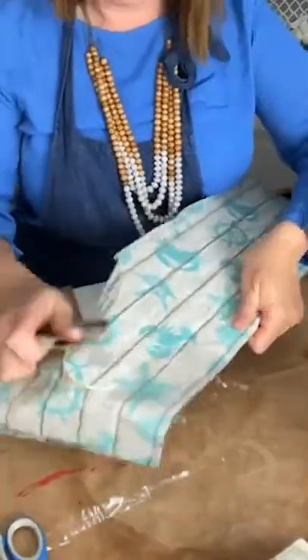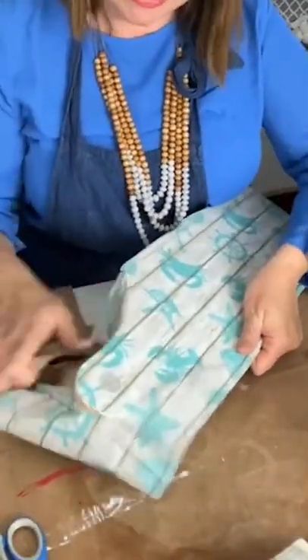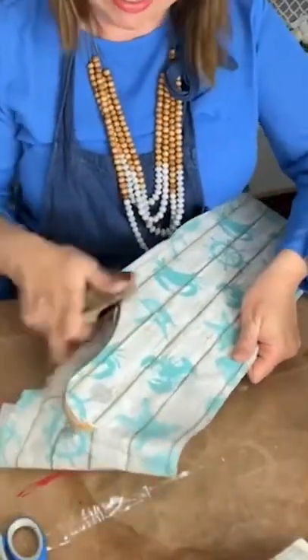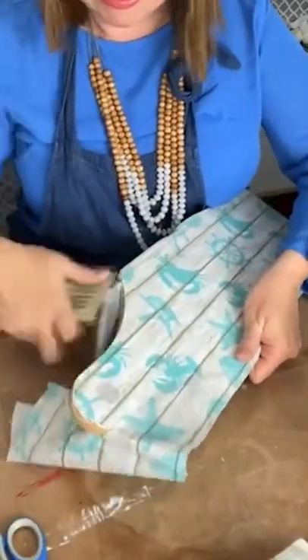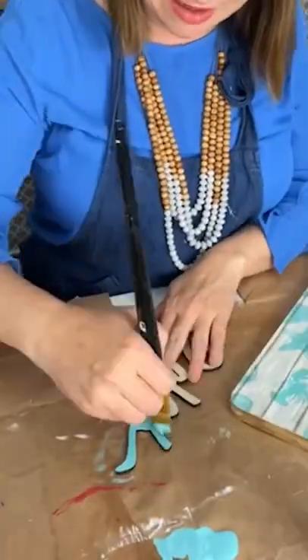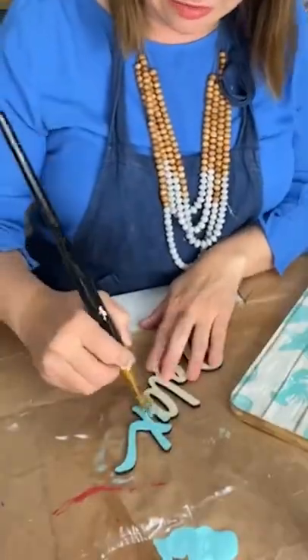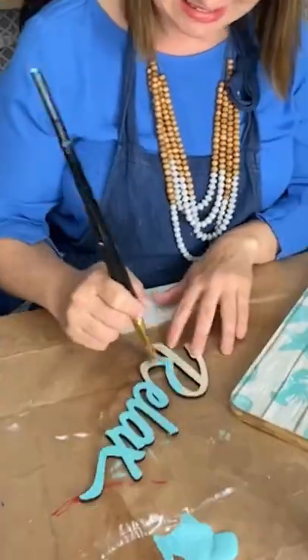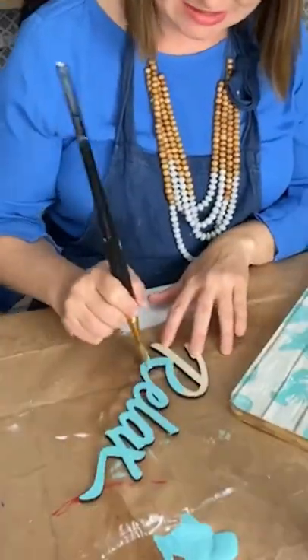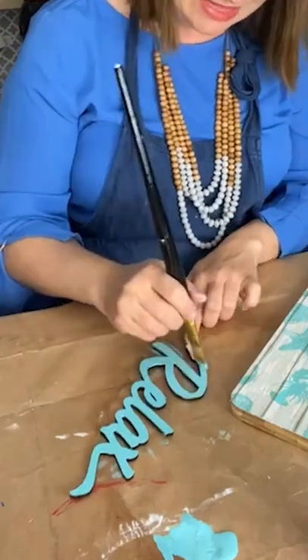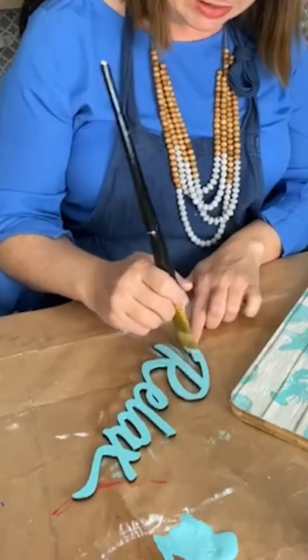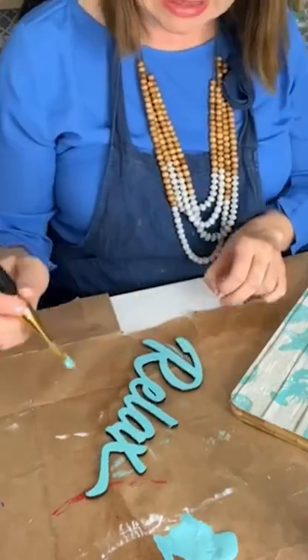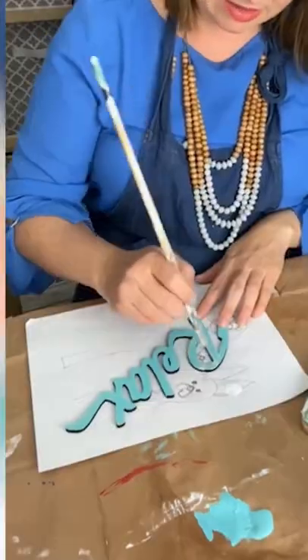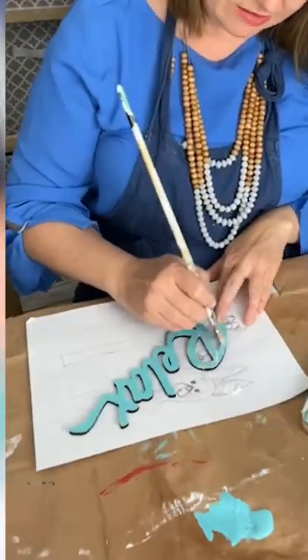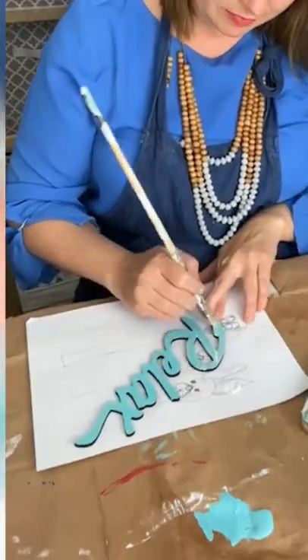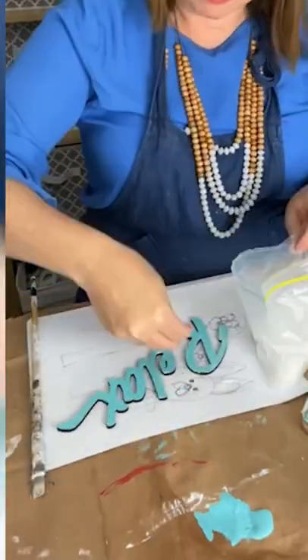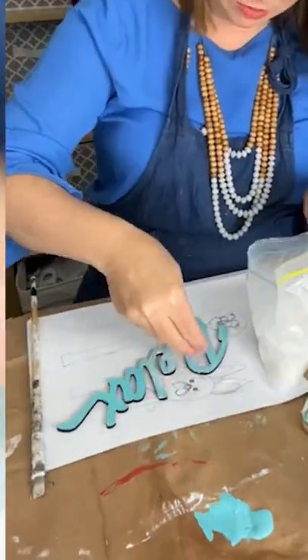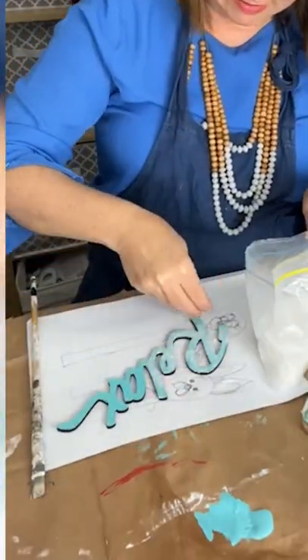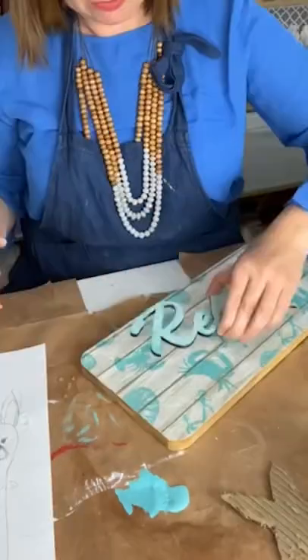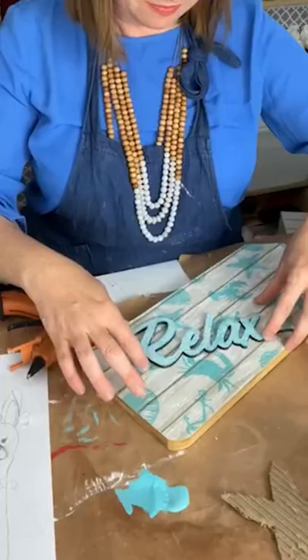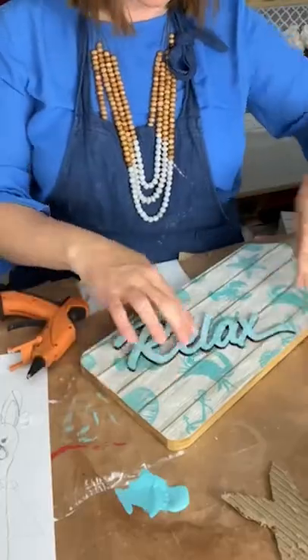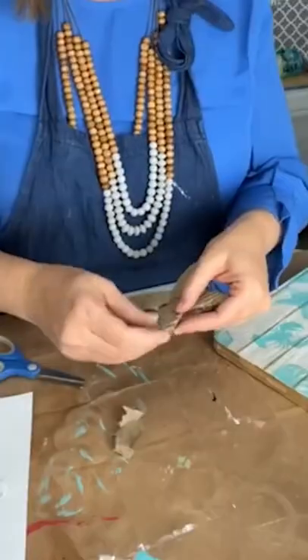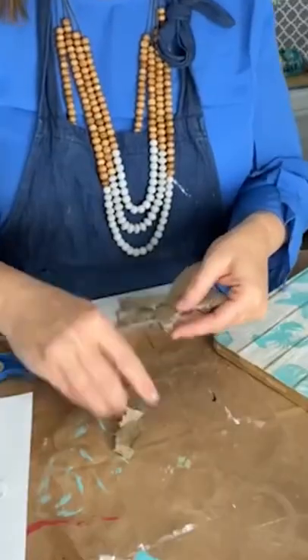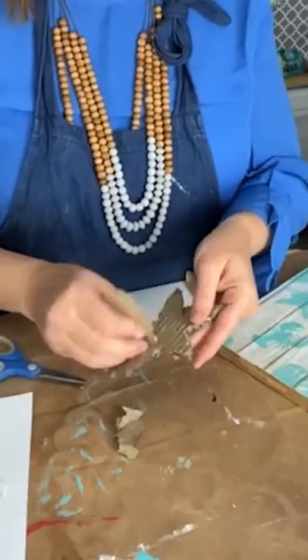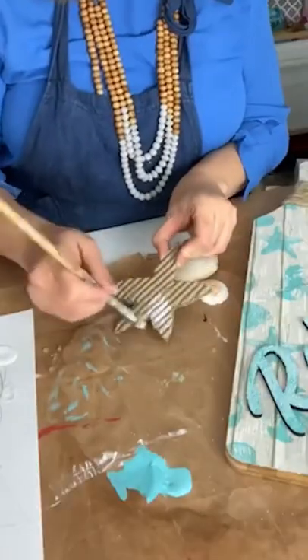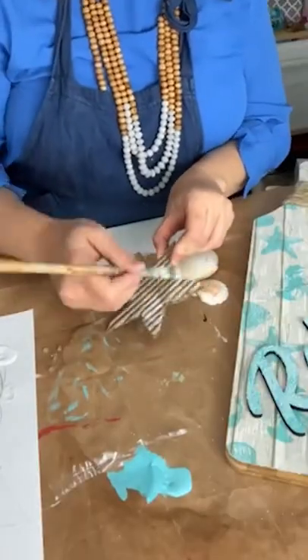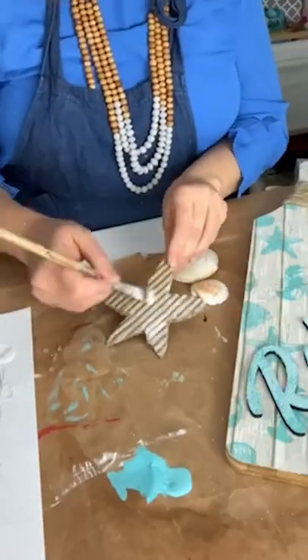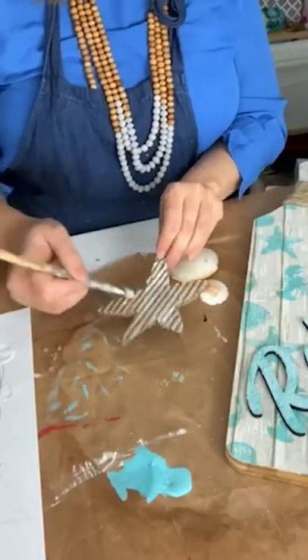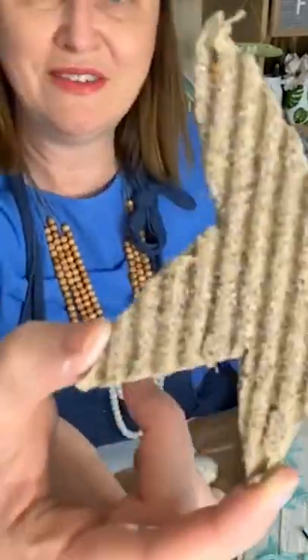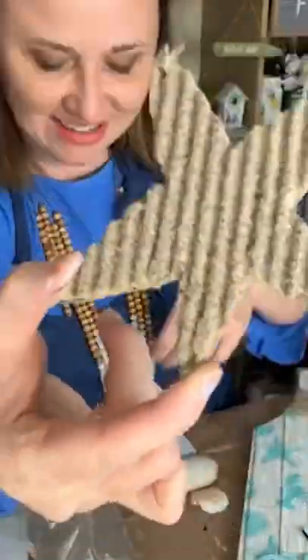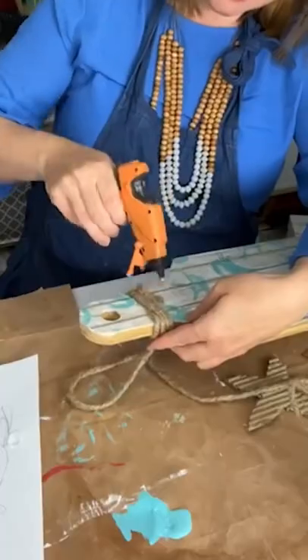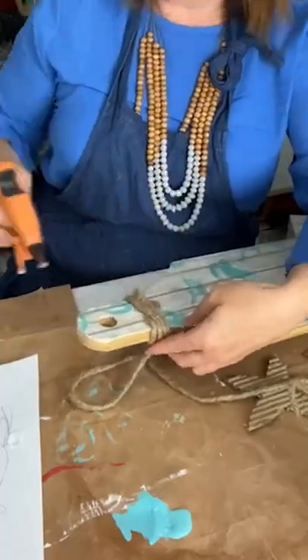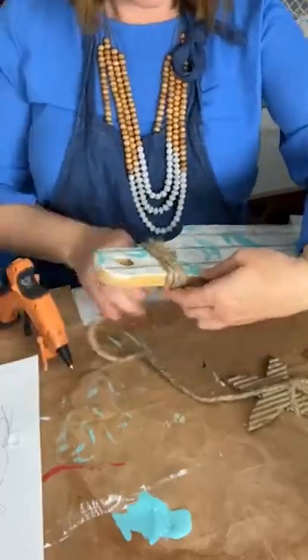Next, it was time to embellish. I painted a little wood cutout turquoise to match the napkin and then sprinkled it with some white sand. I cut out a starfish shape from corrugated cardboard and then coated it with some beige sand.